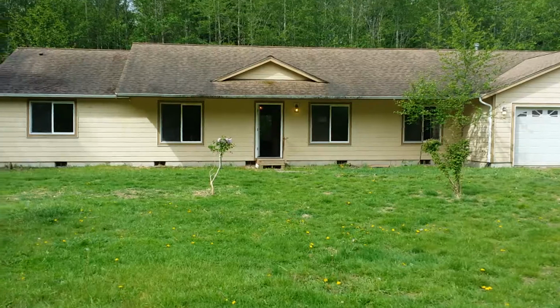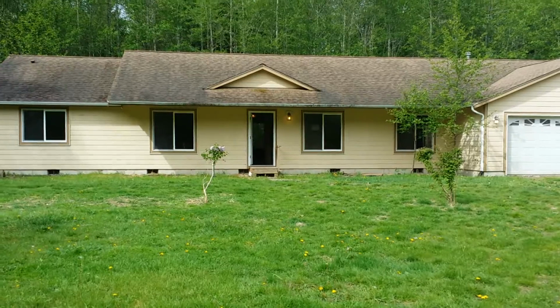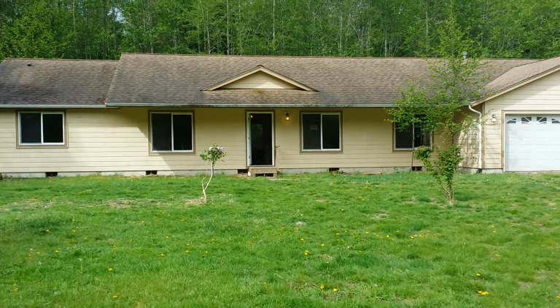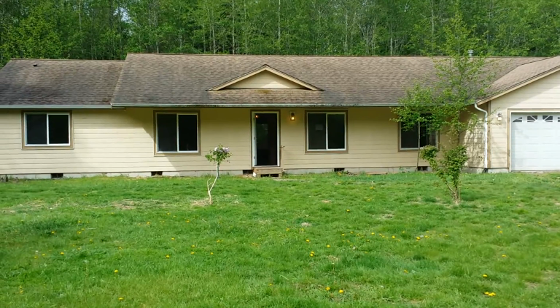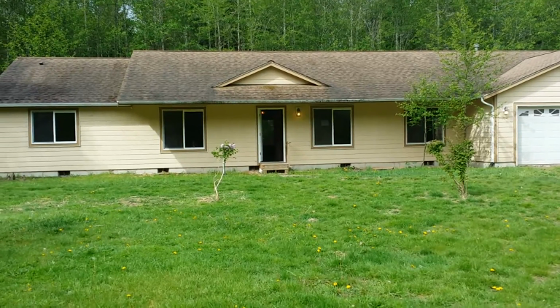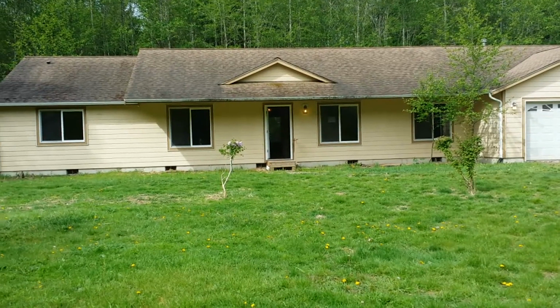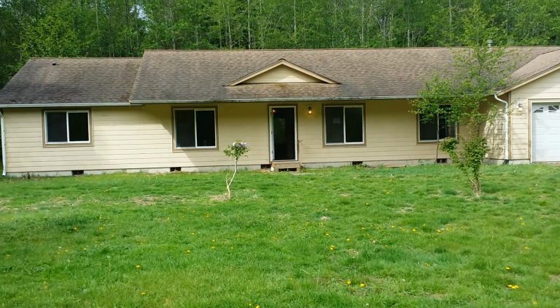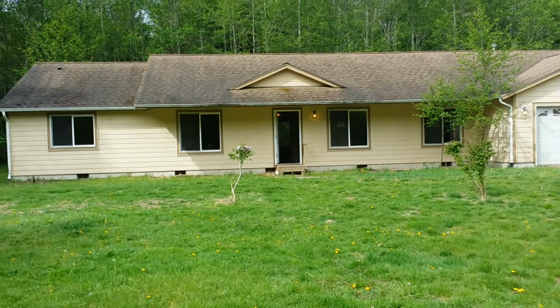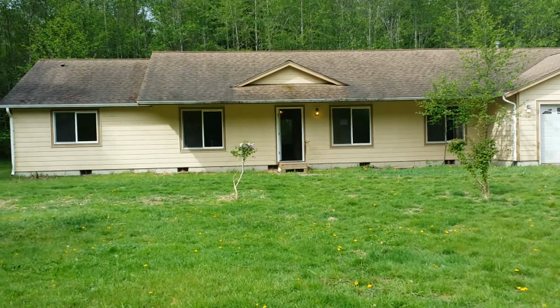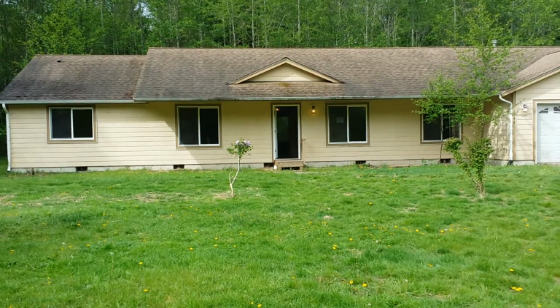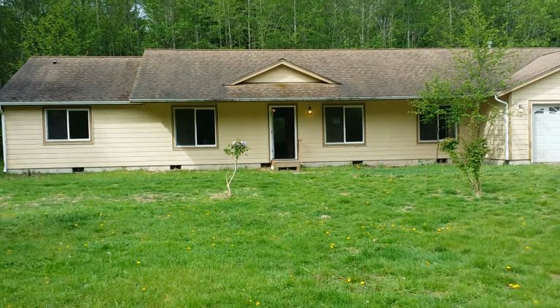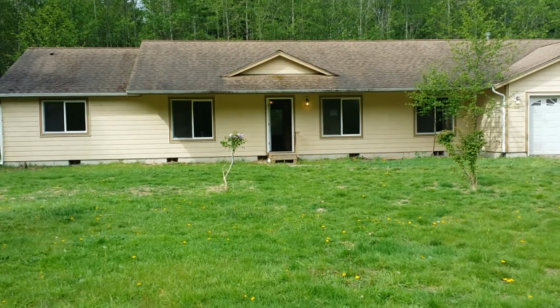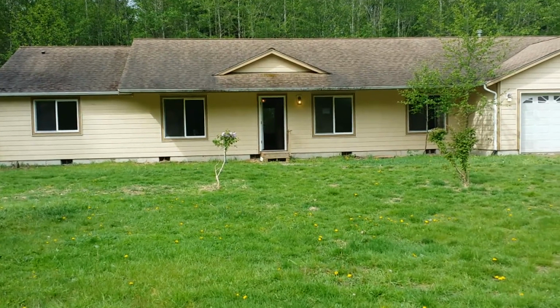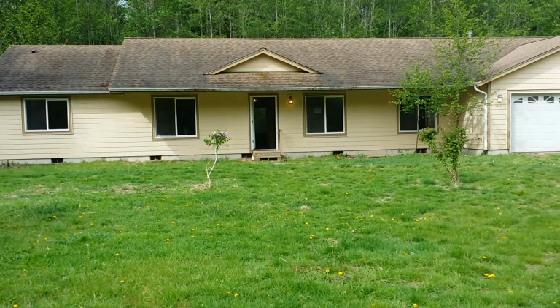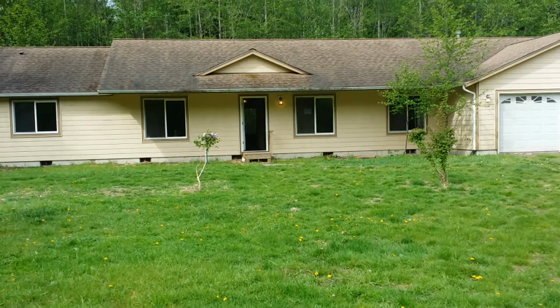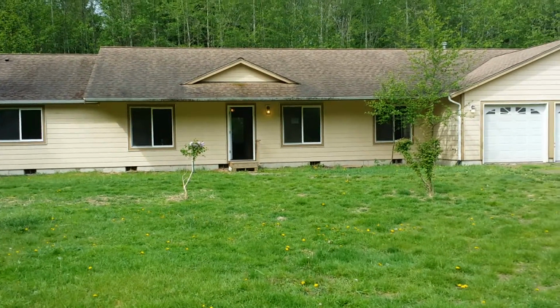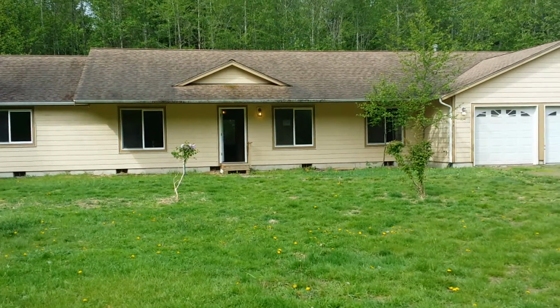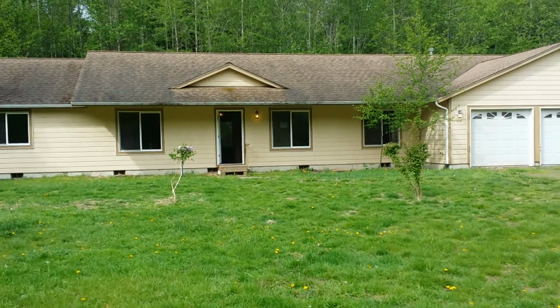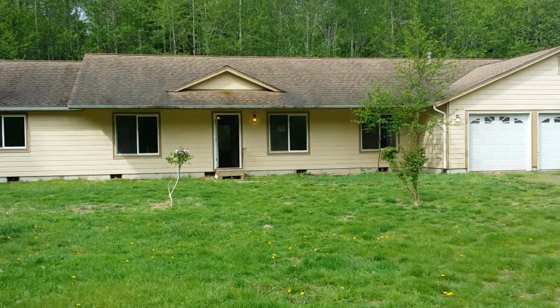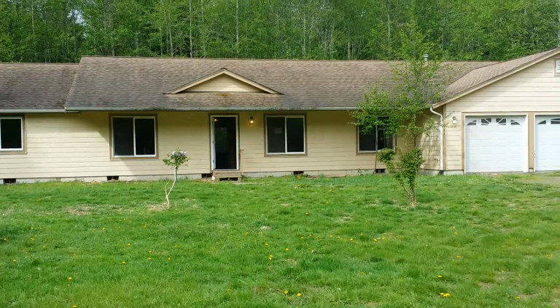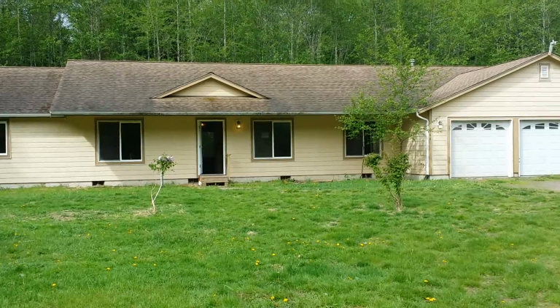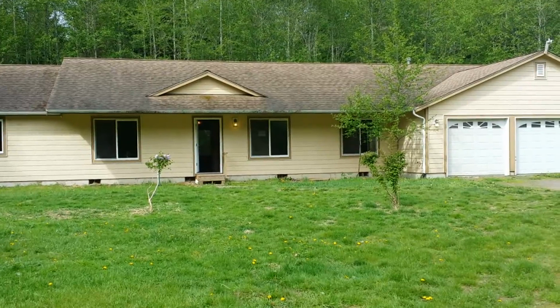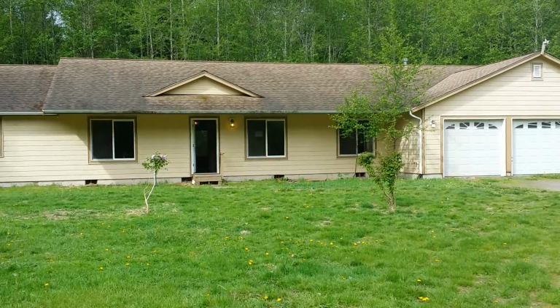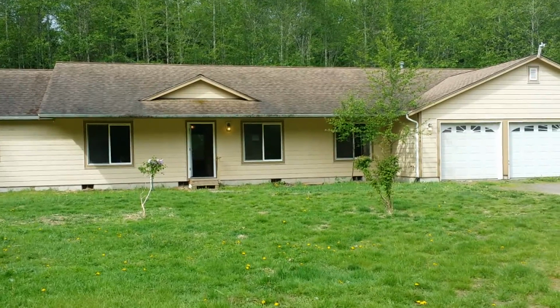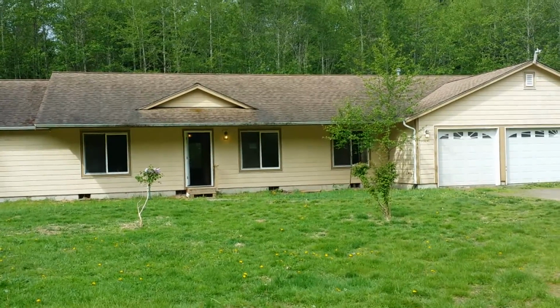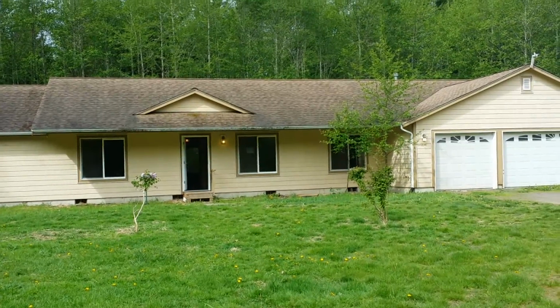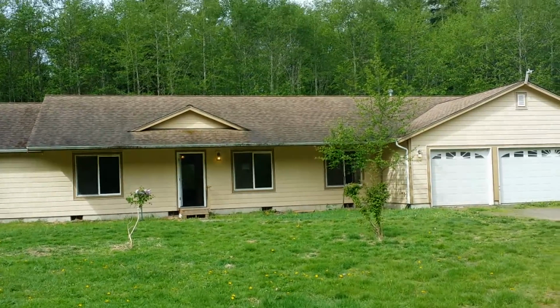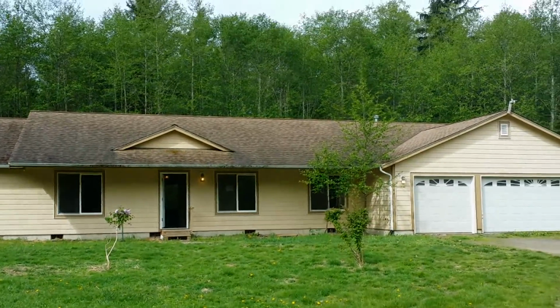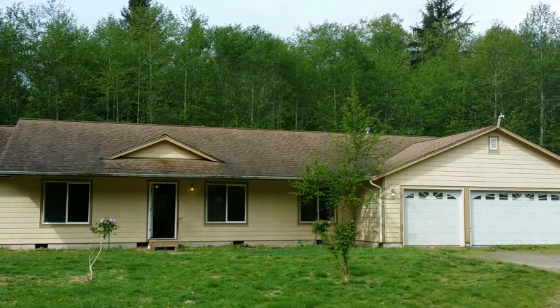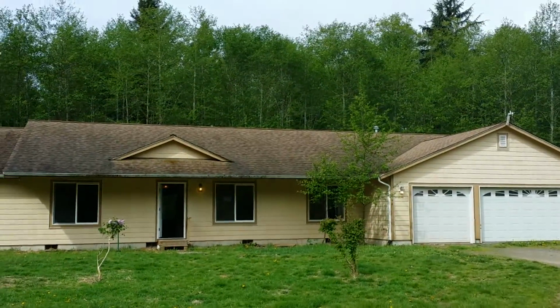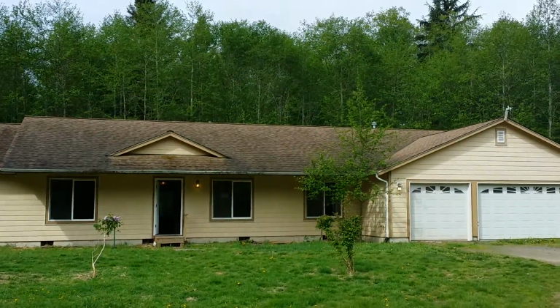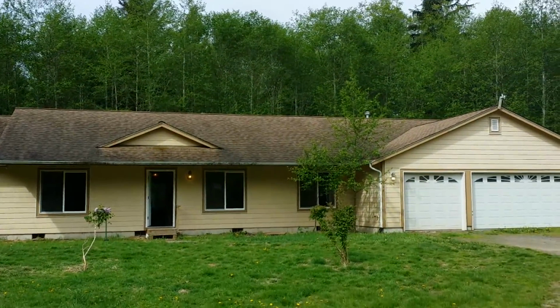This is David Petrie with West Sound Realty. We're out in Quillacine at 1144 Hazel Point Road, doing a virtual tour.